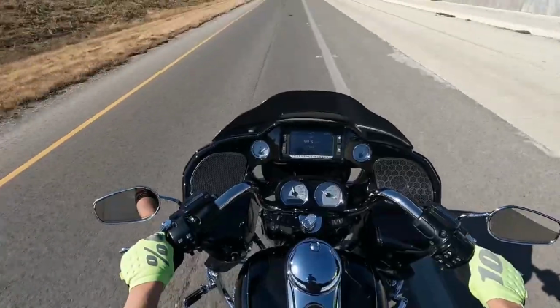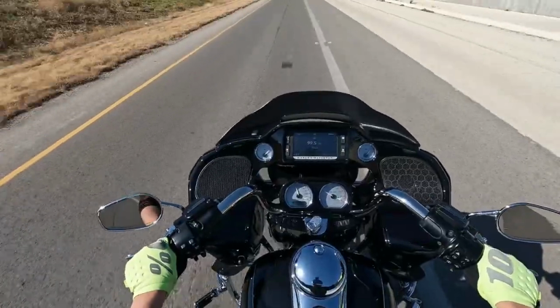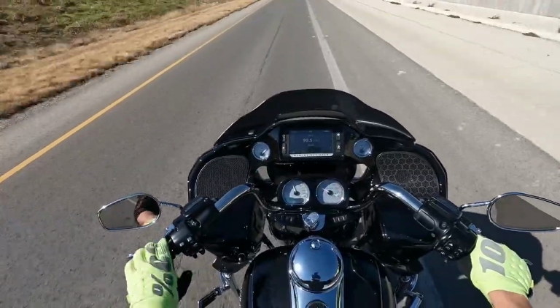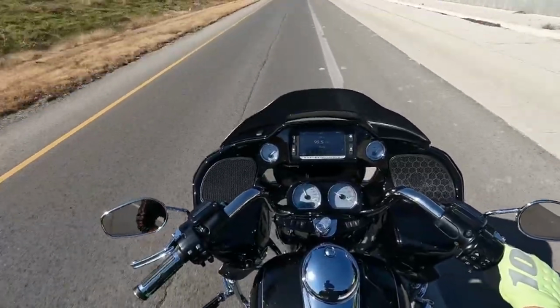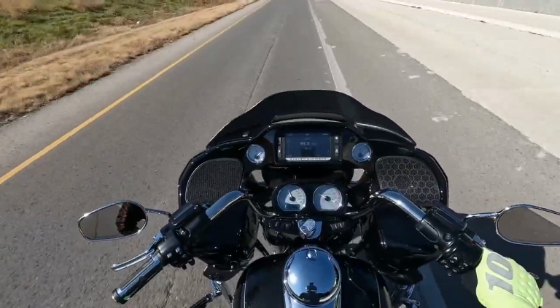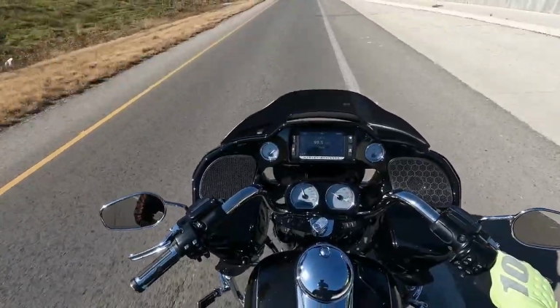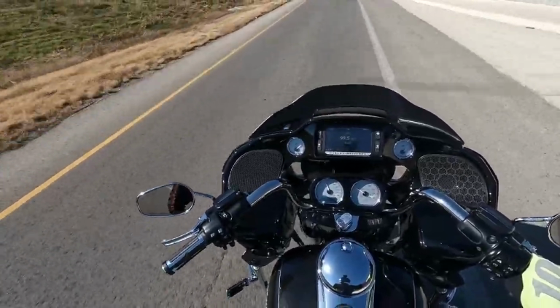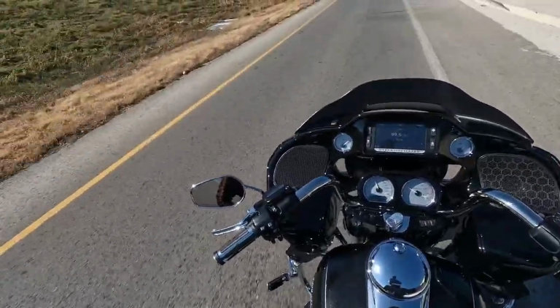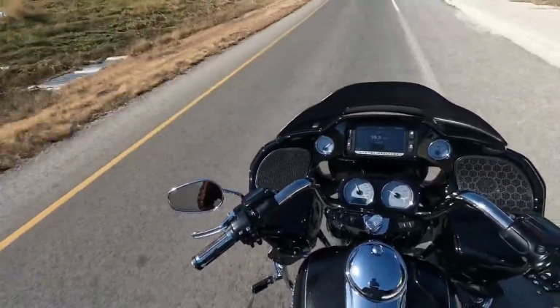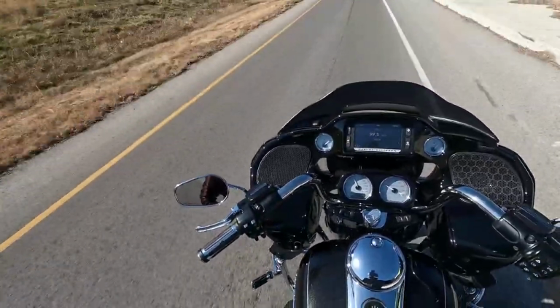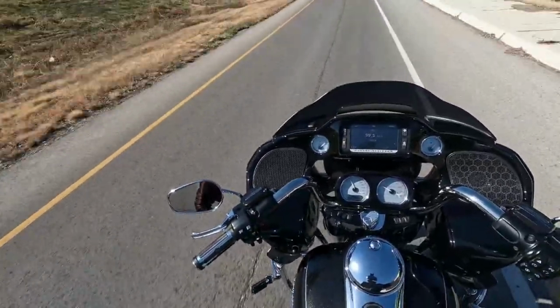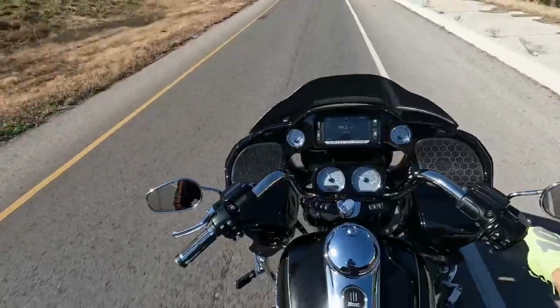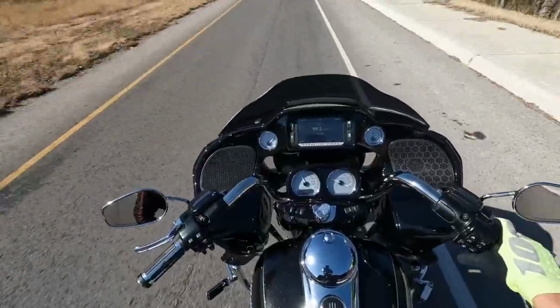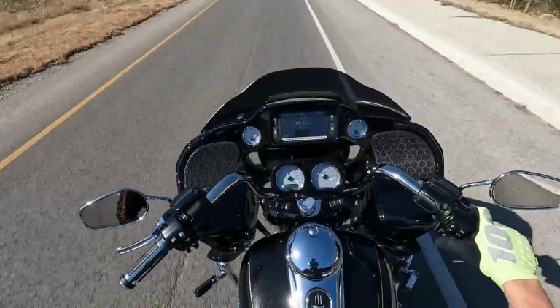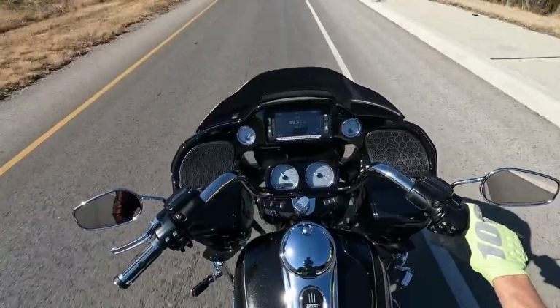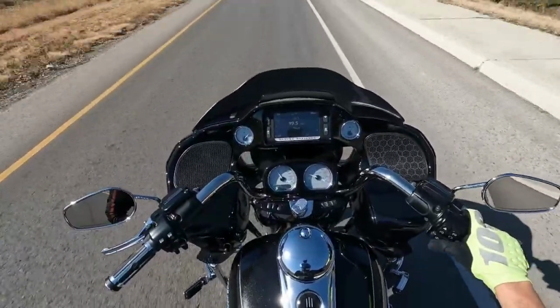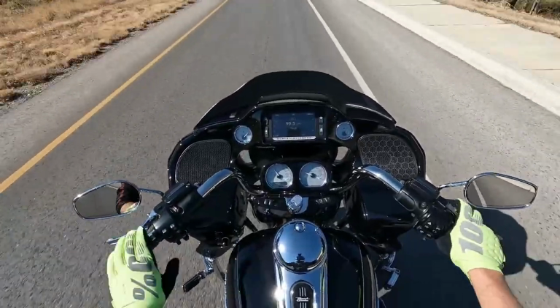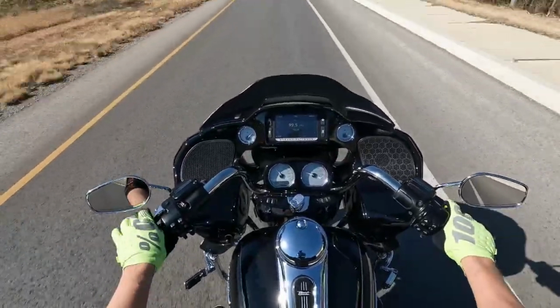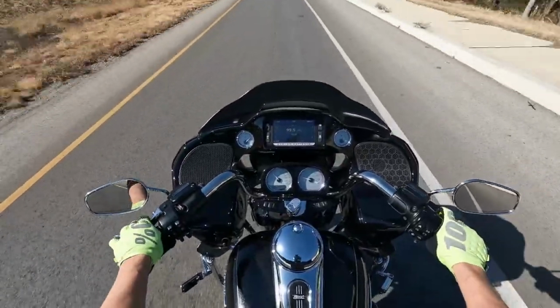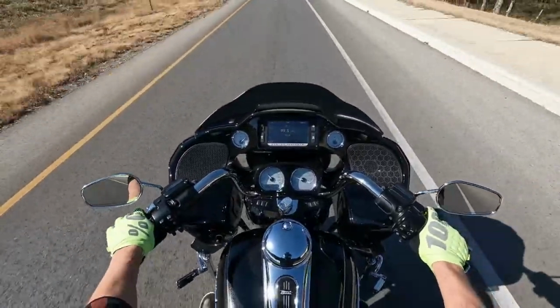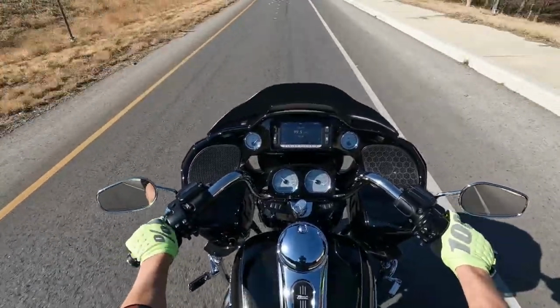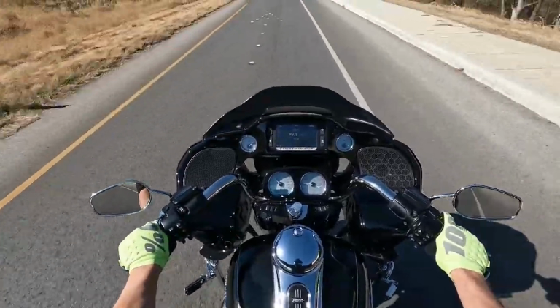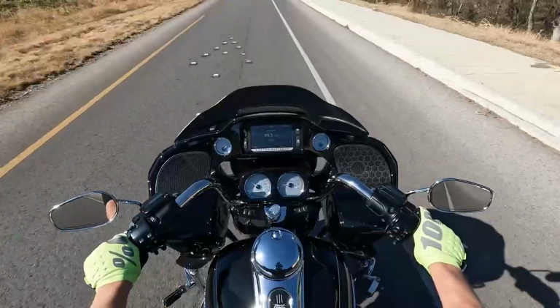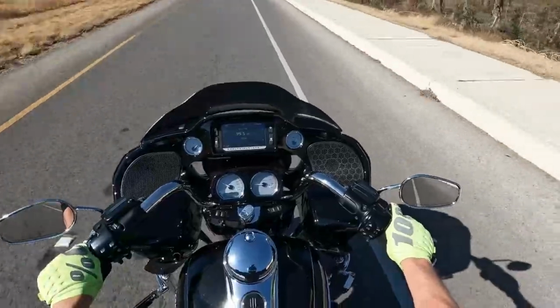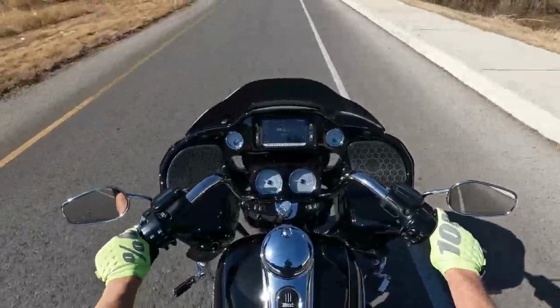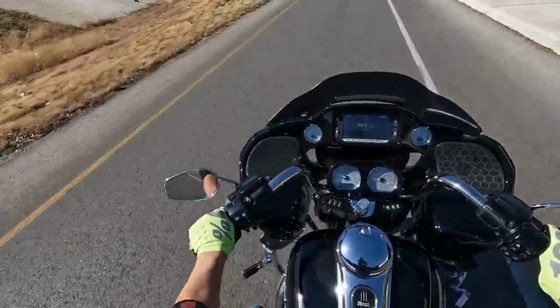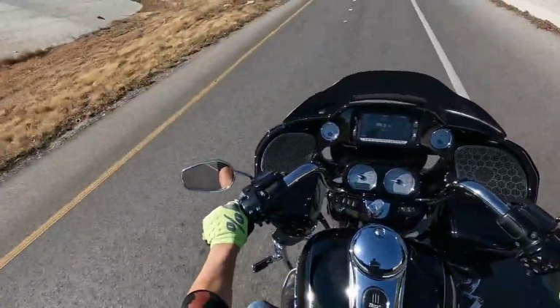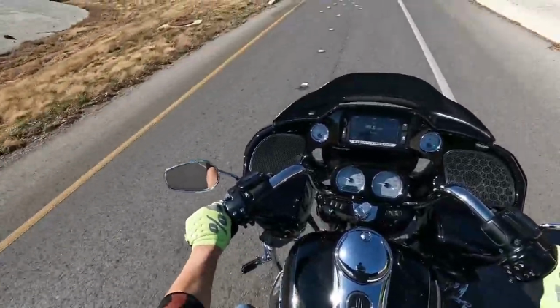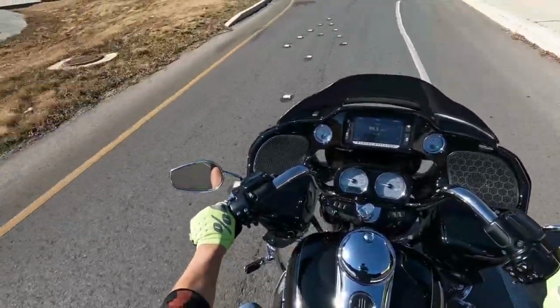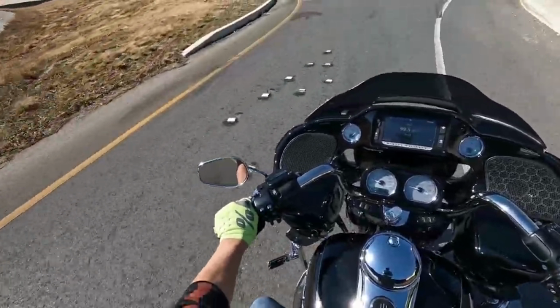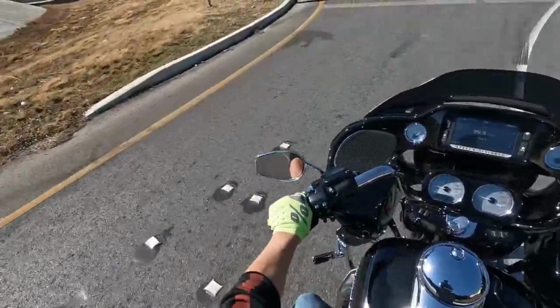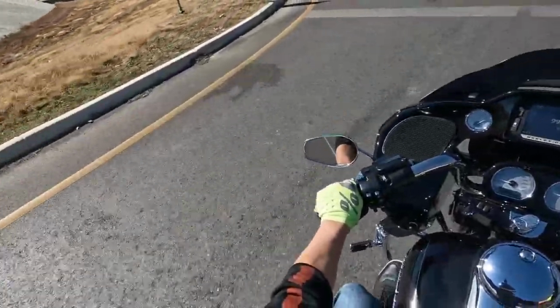It is mid-January, January 18th, down here in south Texas — New Braunfels, Texas to be exact. It is a frigid, oh maybe 70 degrees right now, so sorry to the guys up north.